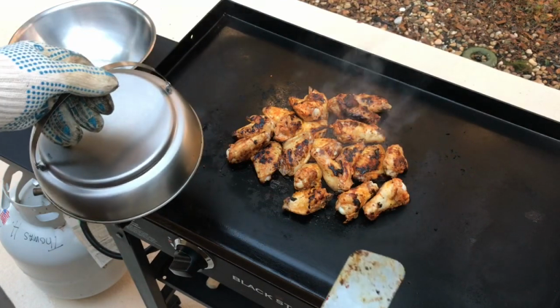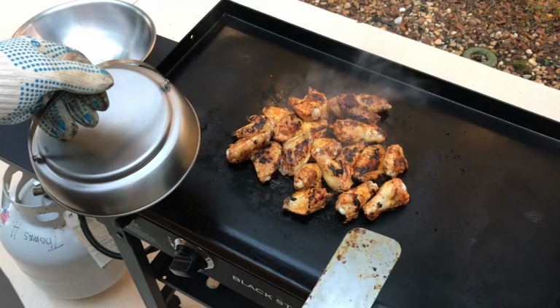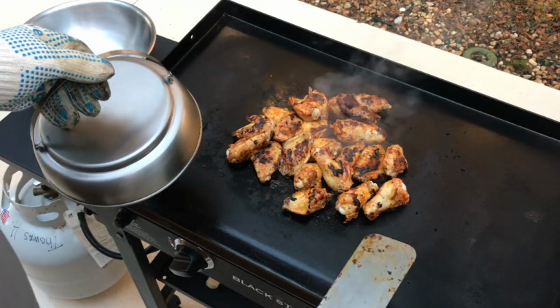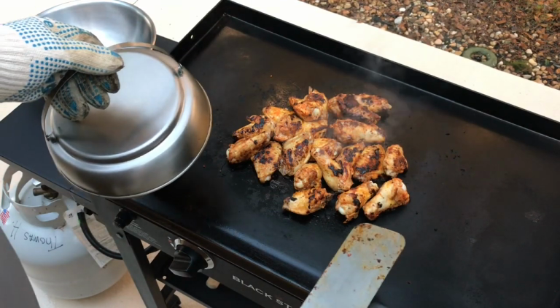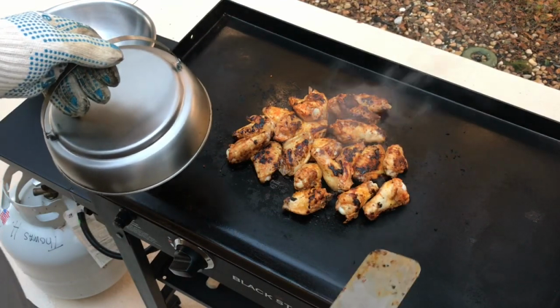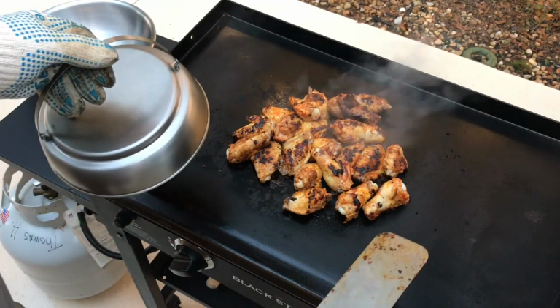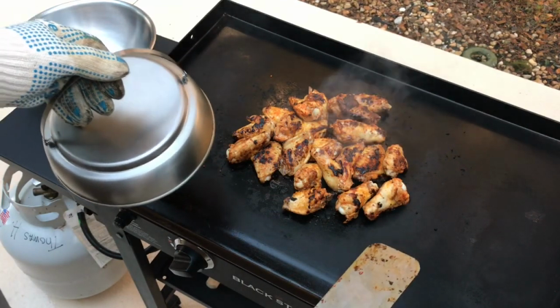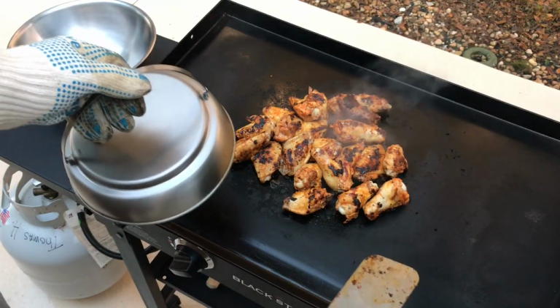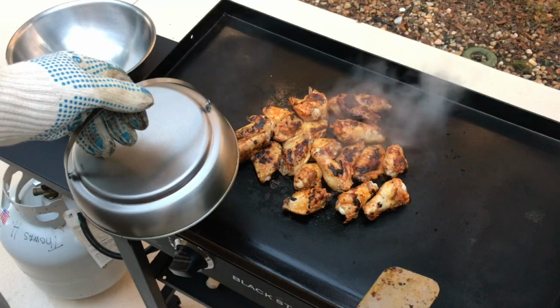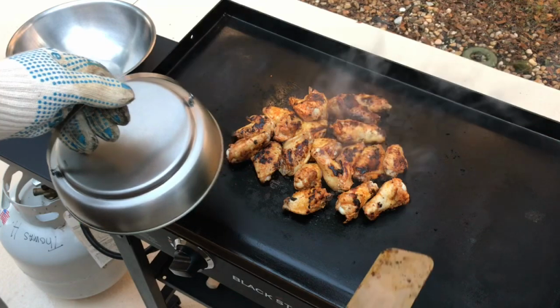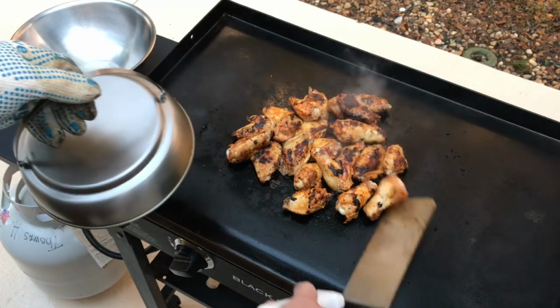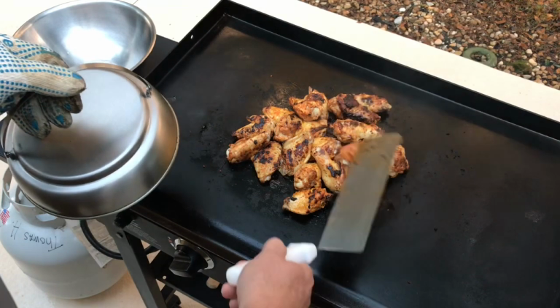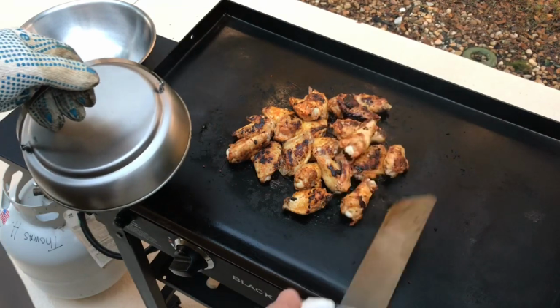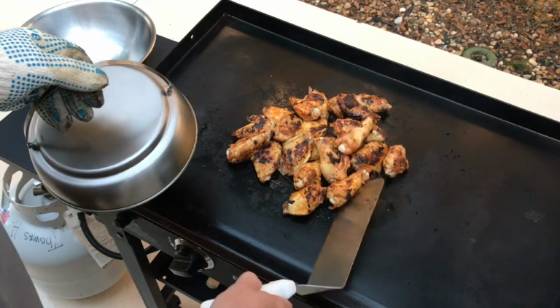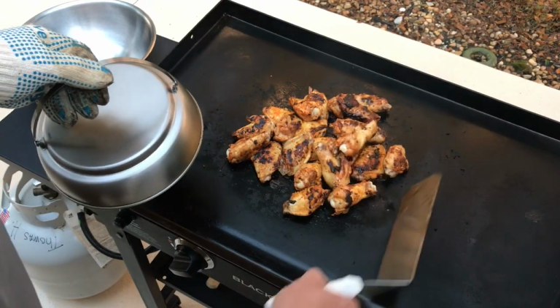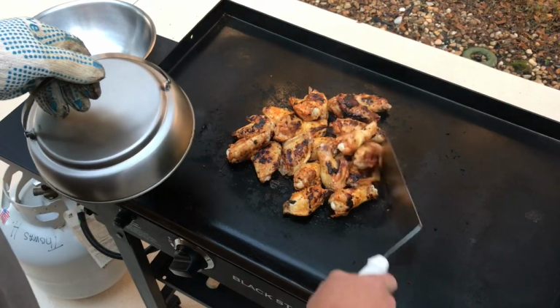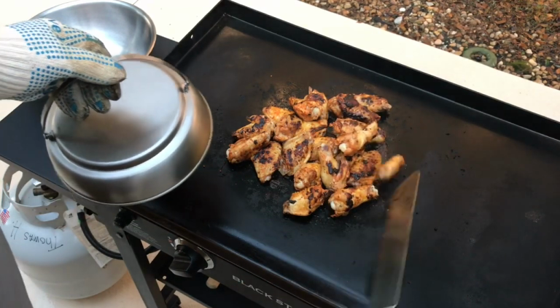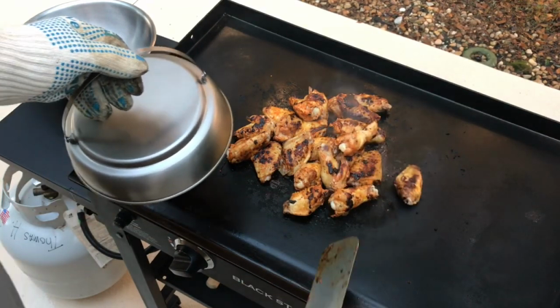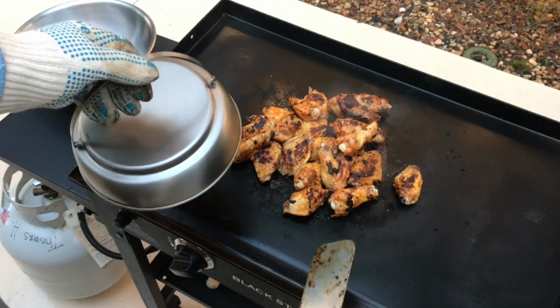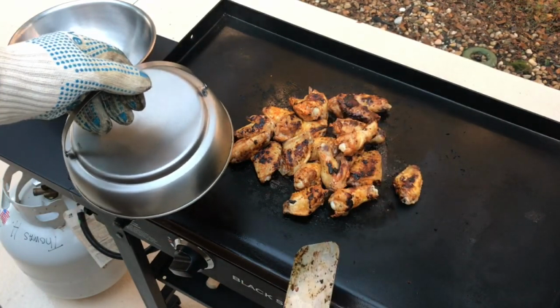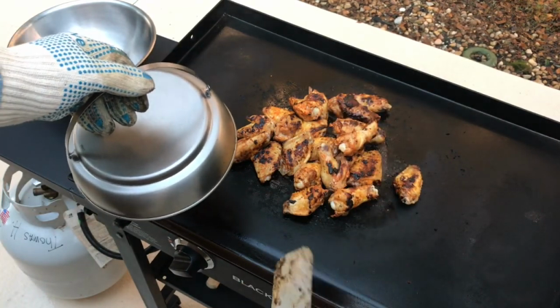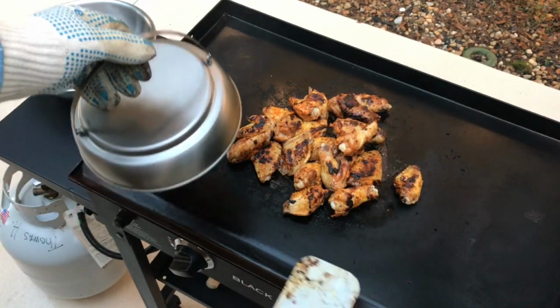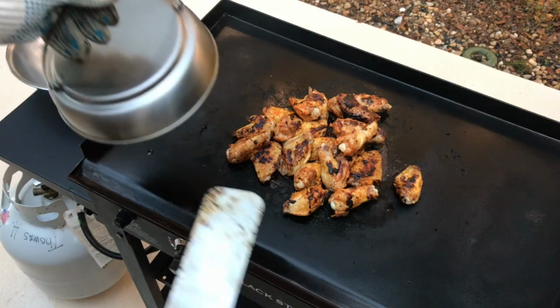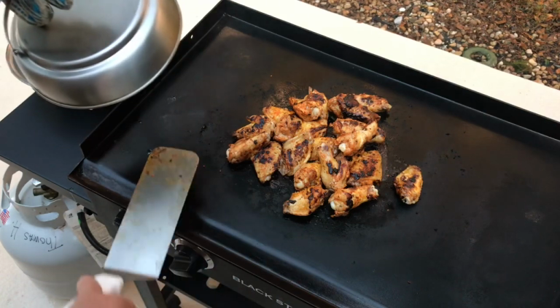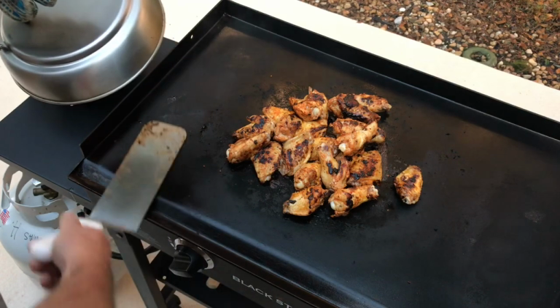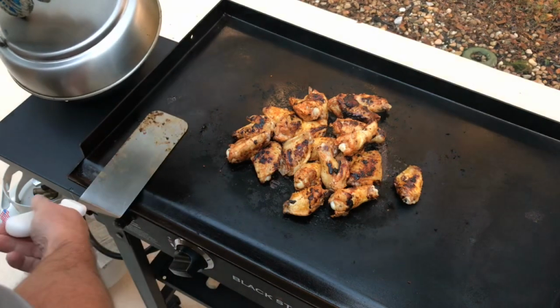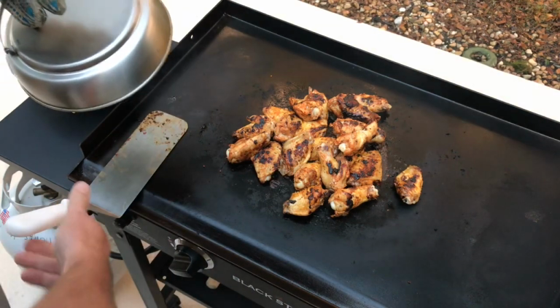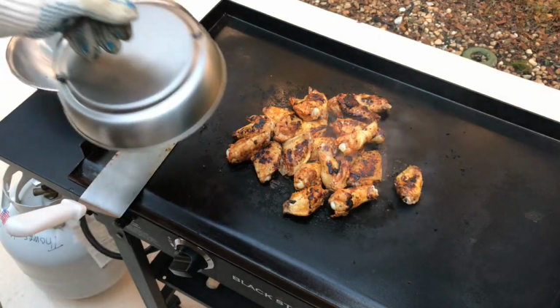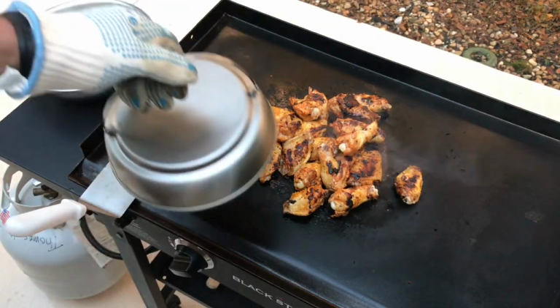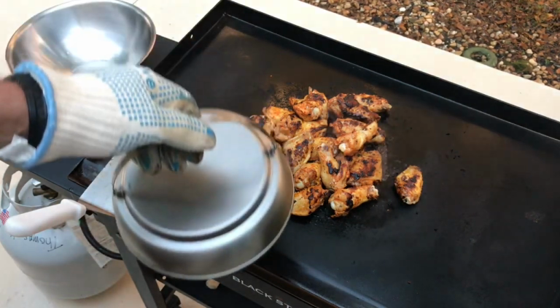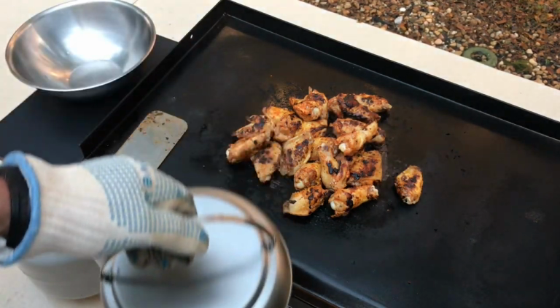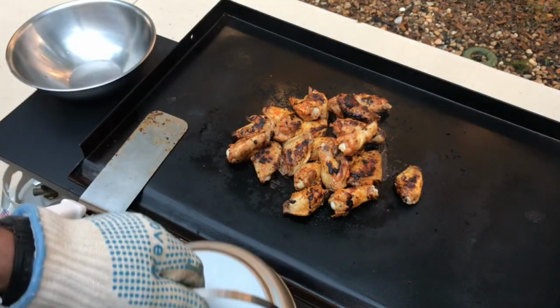We're gonna keep going until we hit chicken 165°F internal. We'll probably go a little bit more than that because wings are meant to be cooked to about 185°F in my opinion. So we'll get these covered back up.